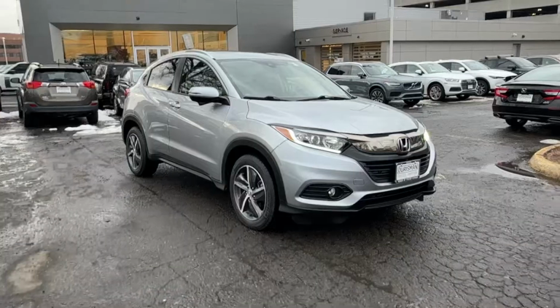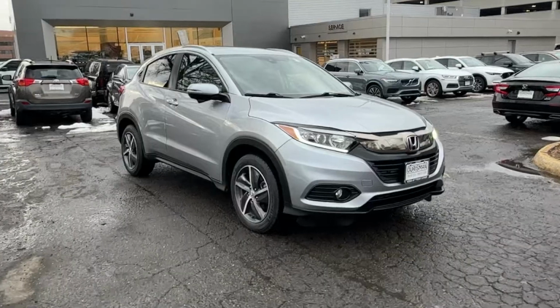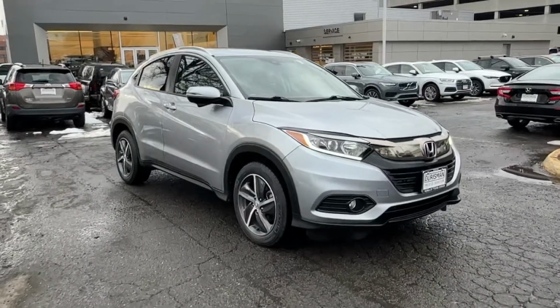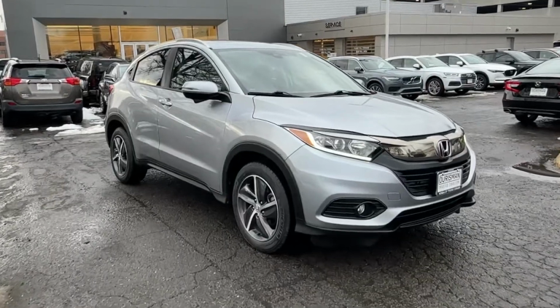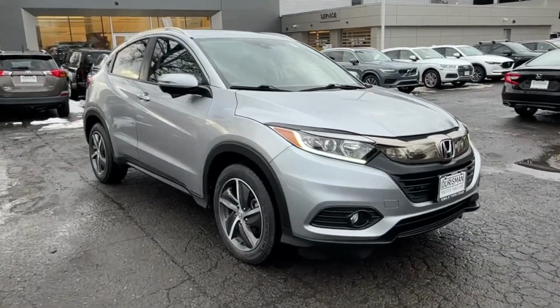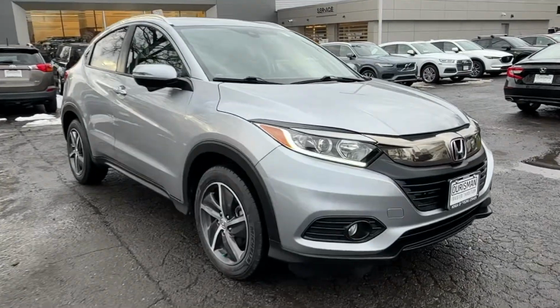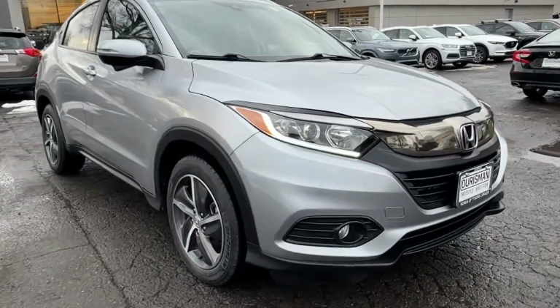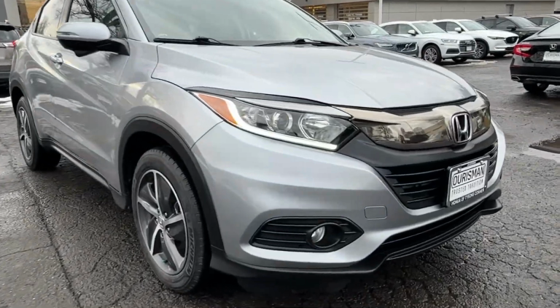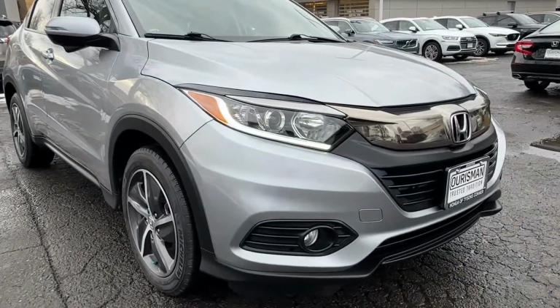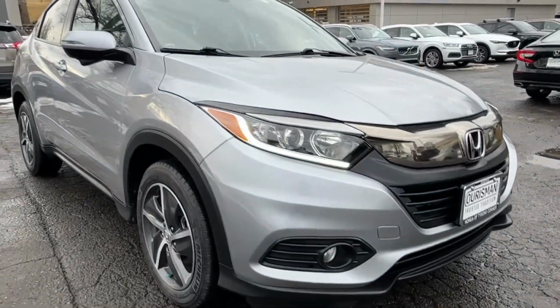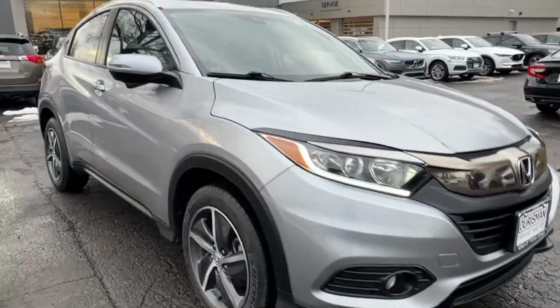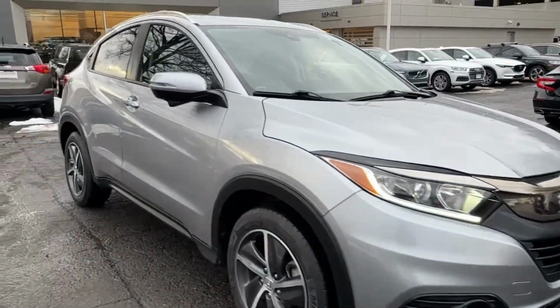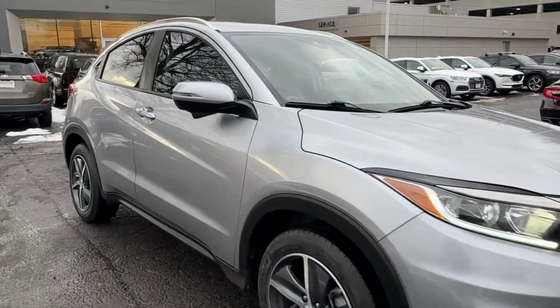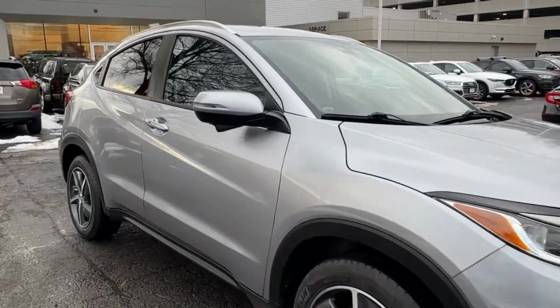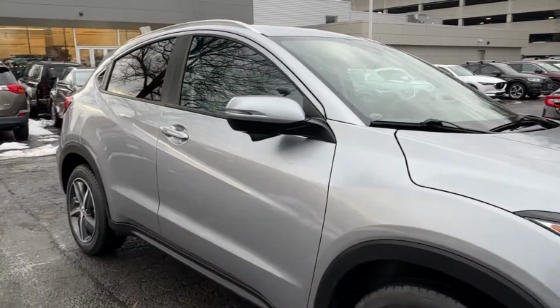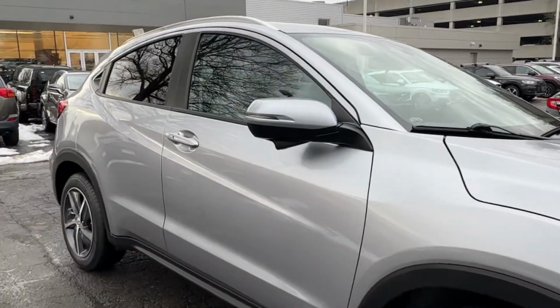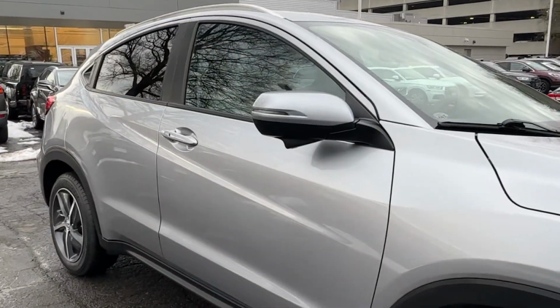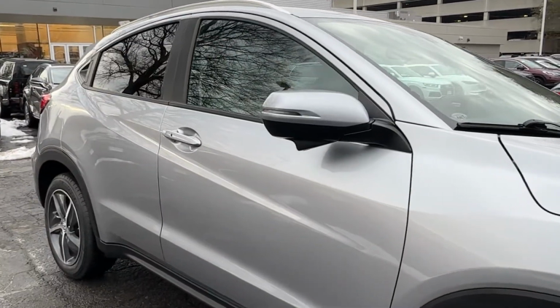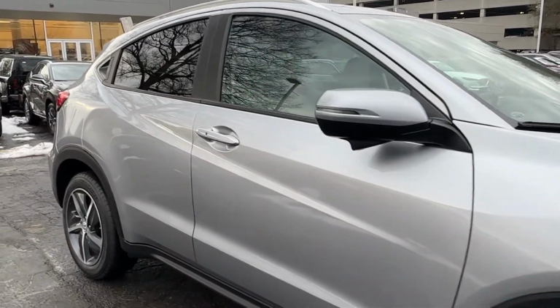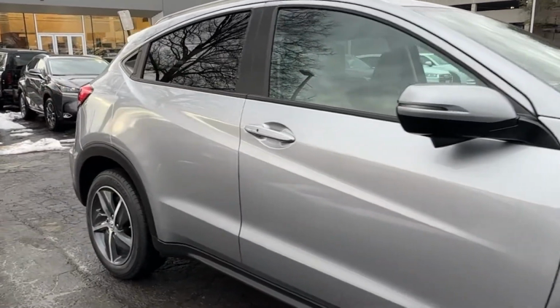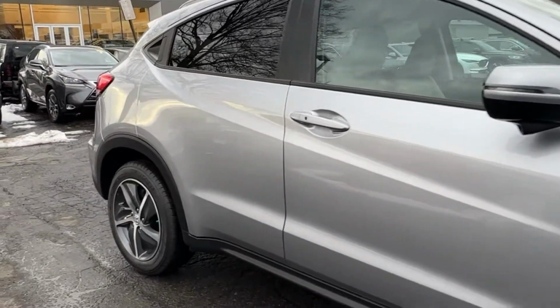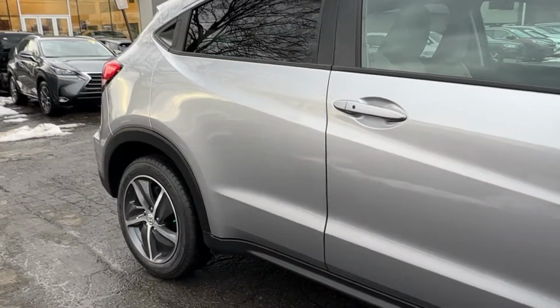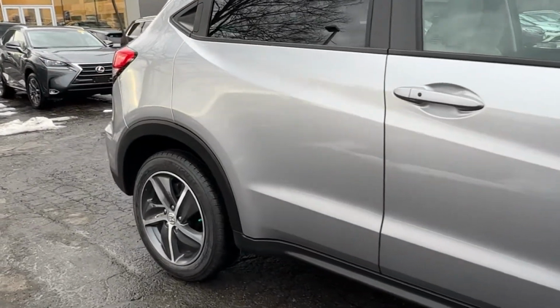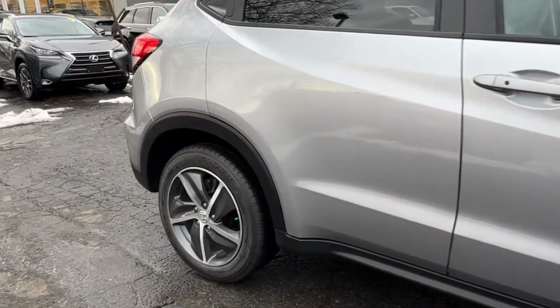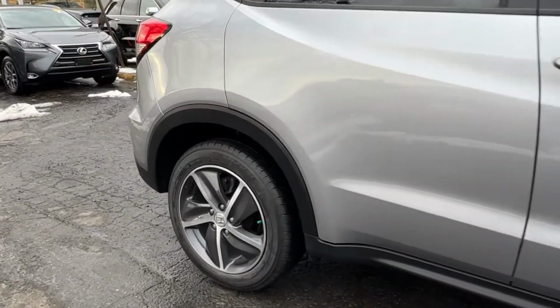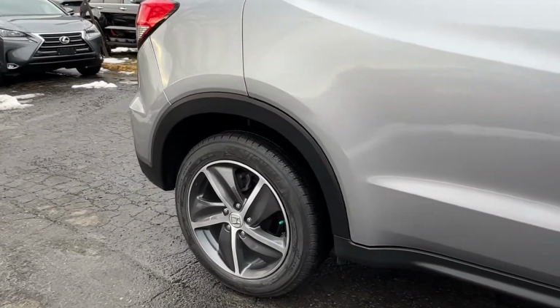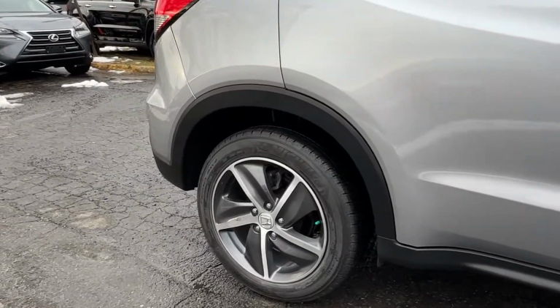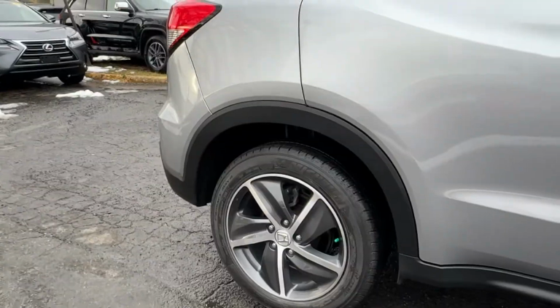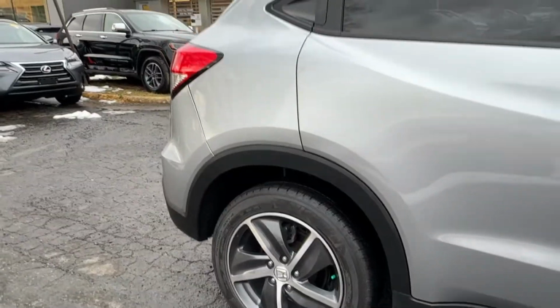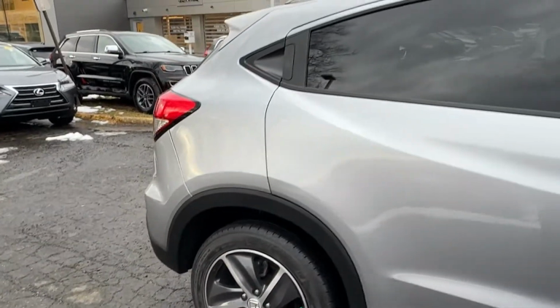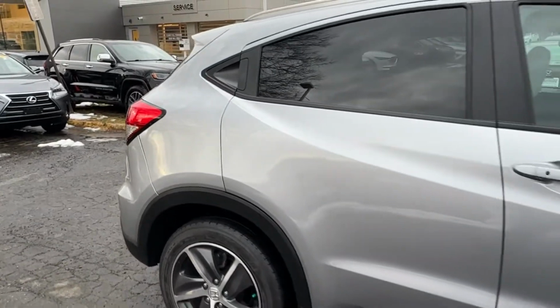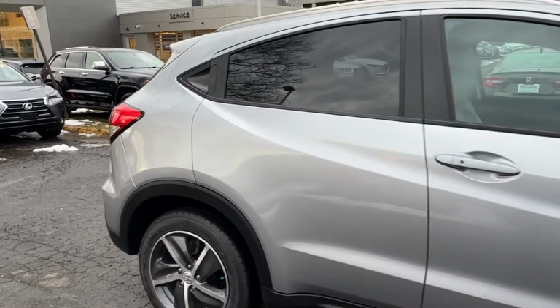Enjoy the view of this 2021 Honda HR-V. With less than 25,000 miles on the odometer, this vehicle stands out from the rest. Check out this HR-V.